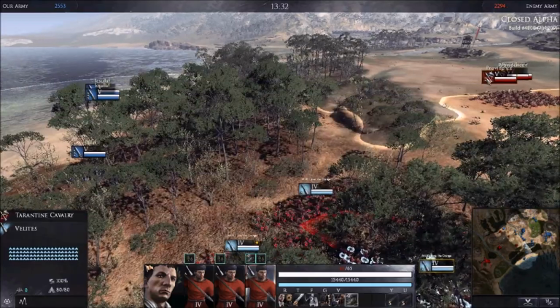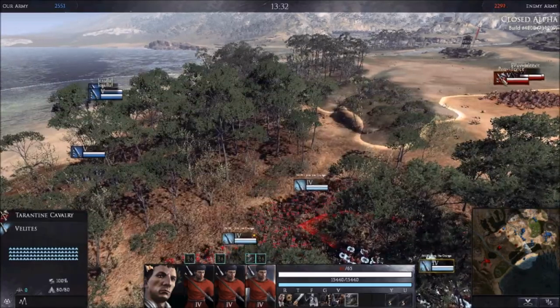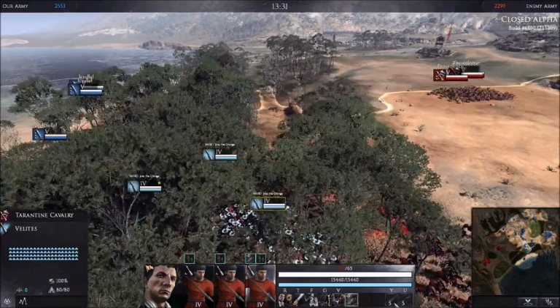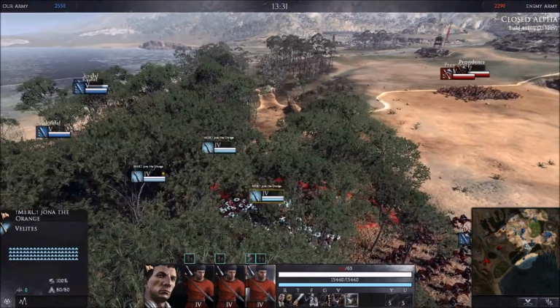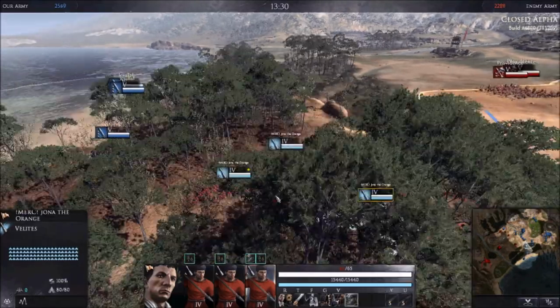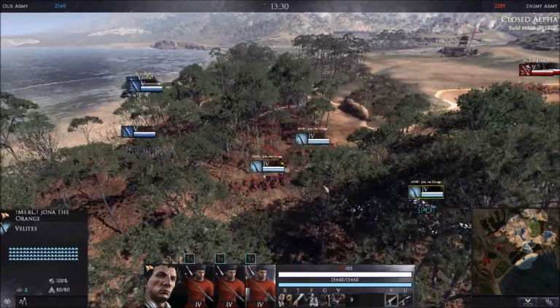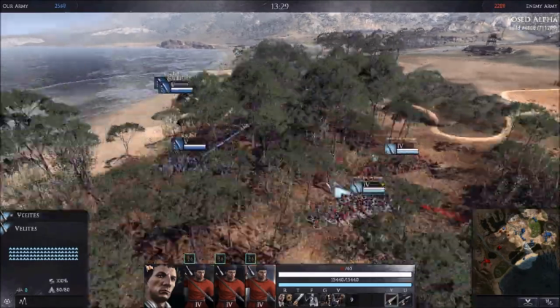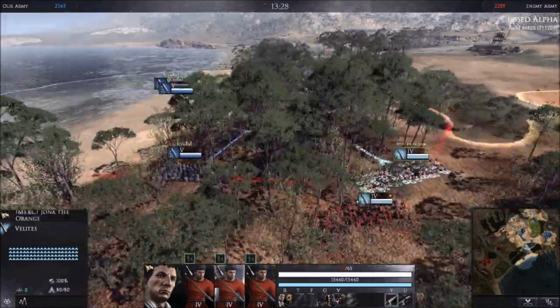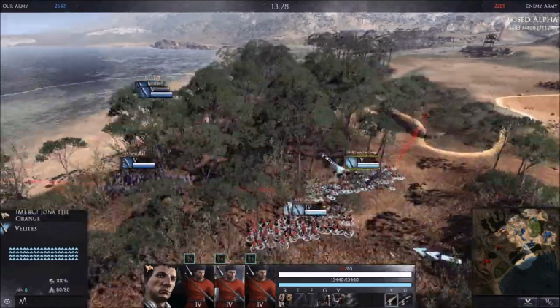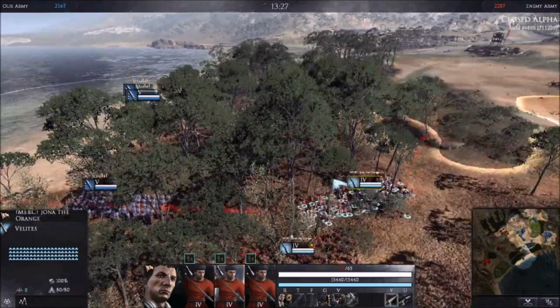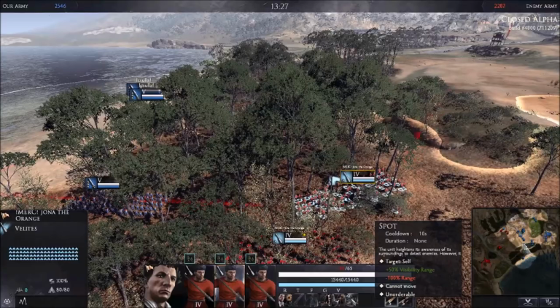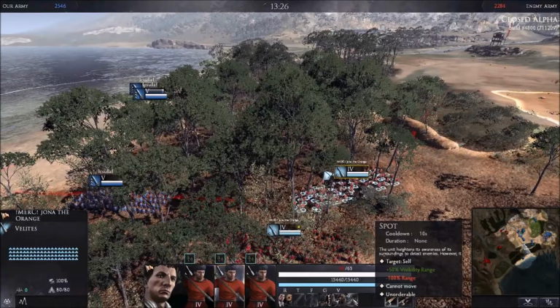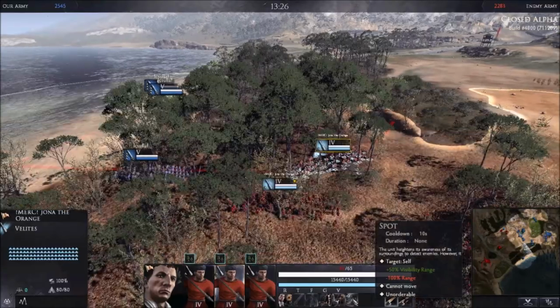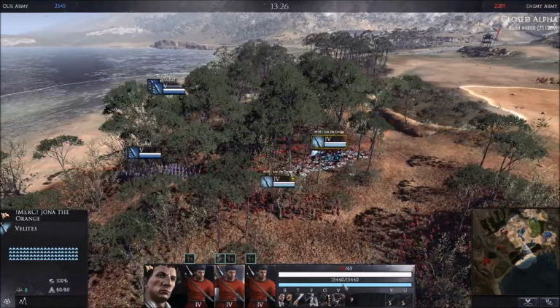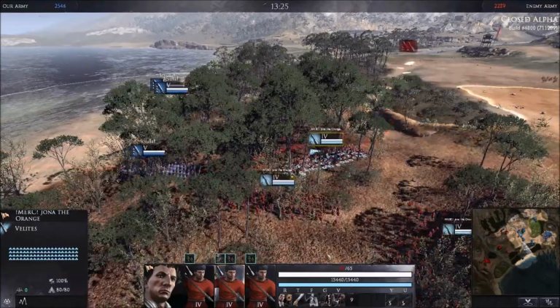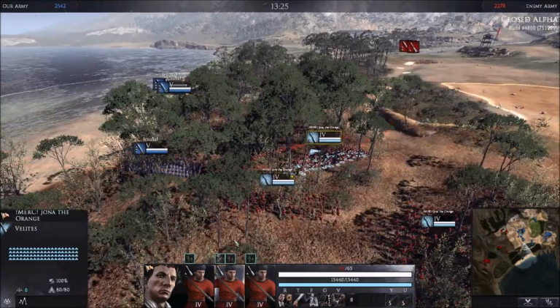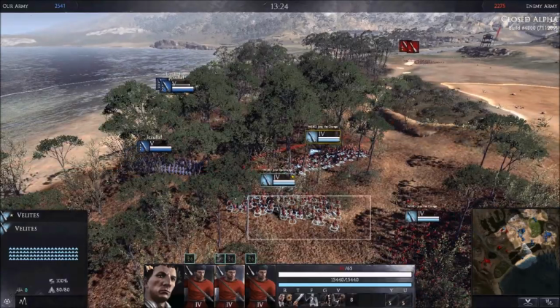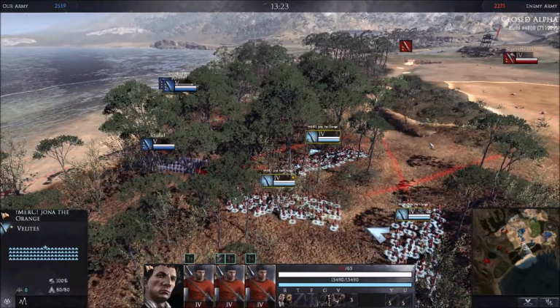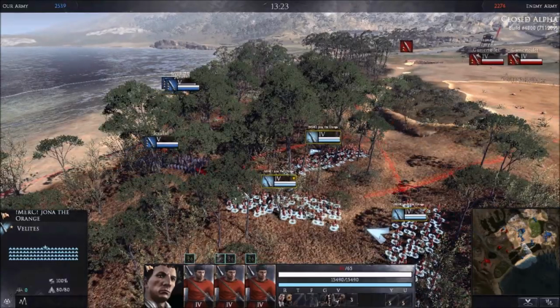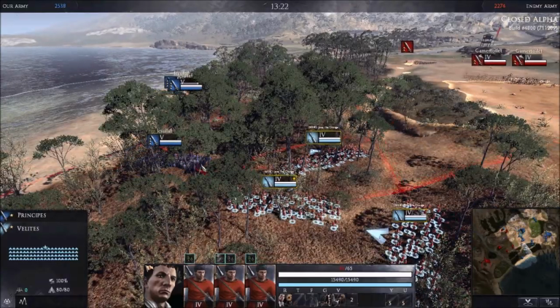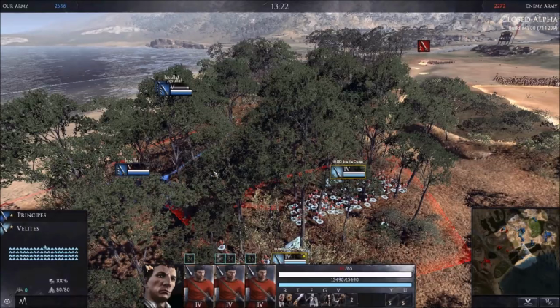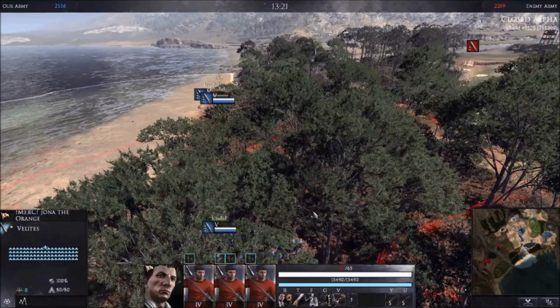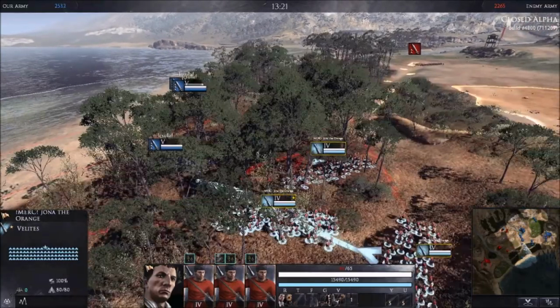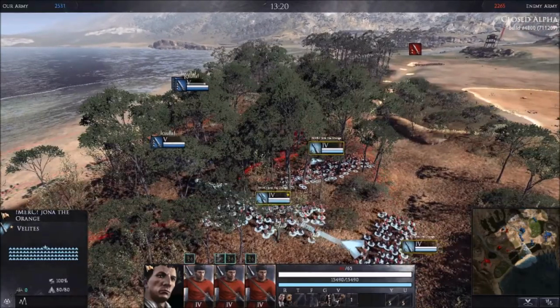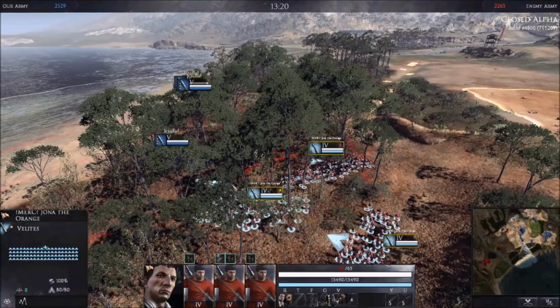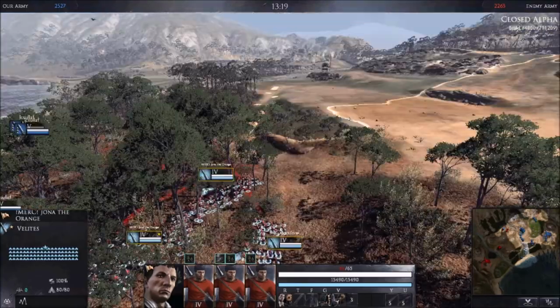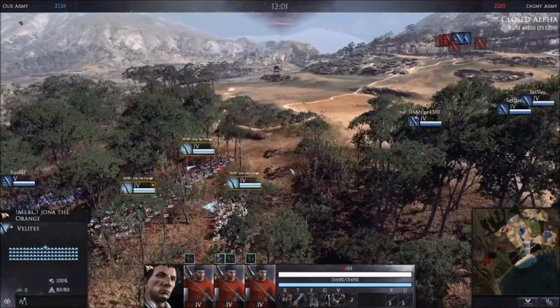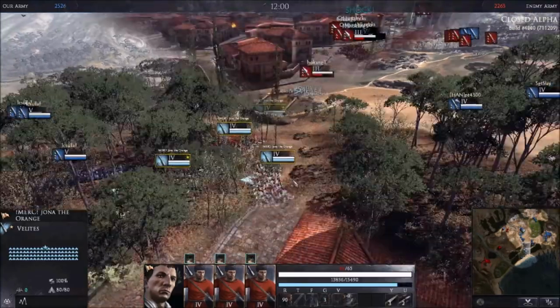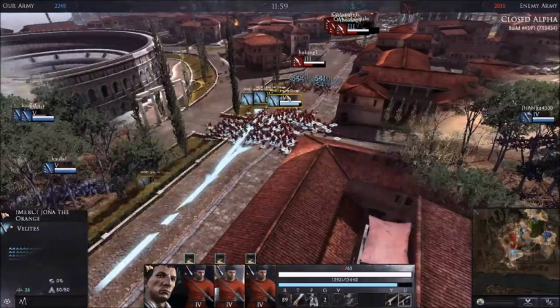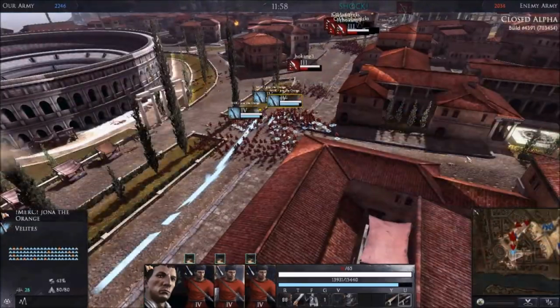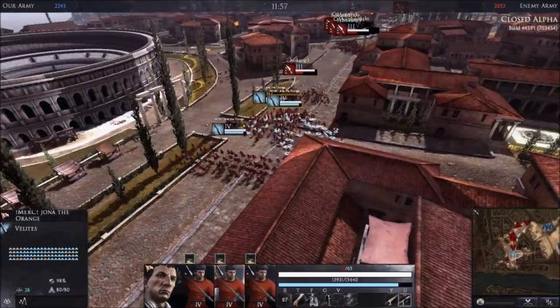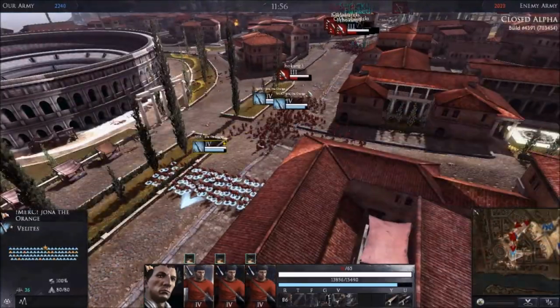Once the other two units have advanced, Spot is turned off and the unit now in front turns Spot on for further vision. This can be an effective way of scouting ahead without much risk.